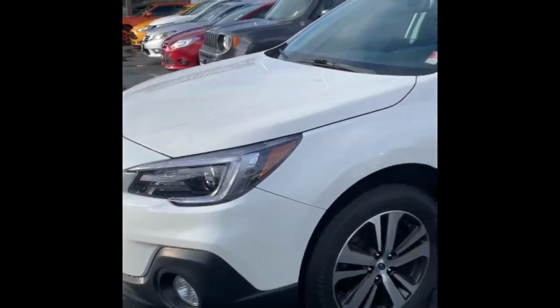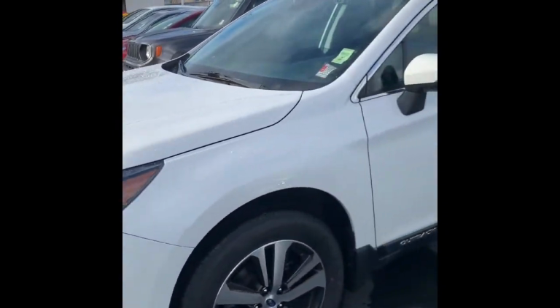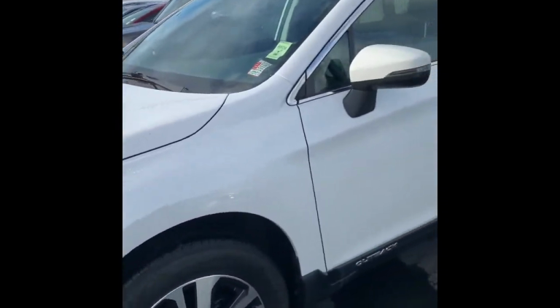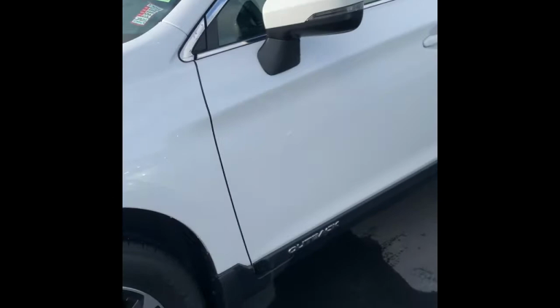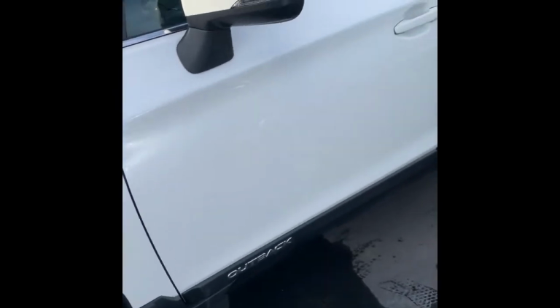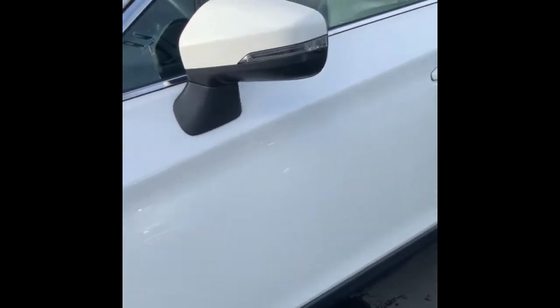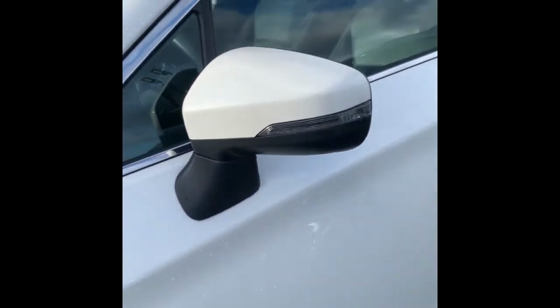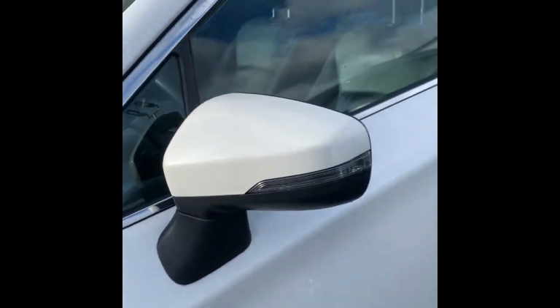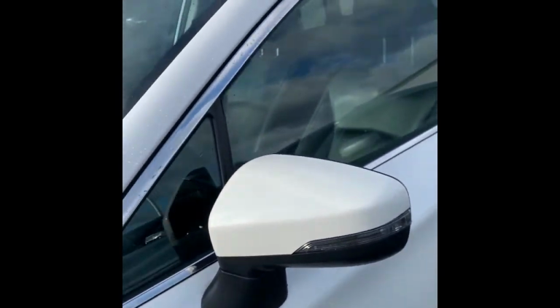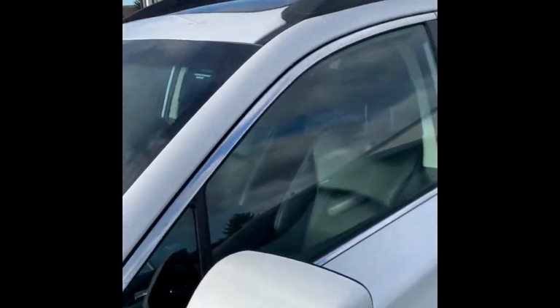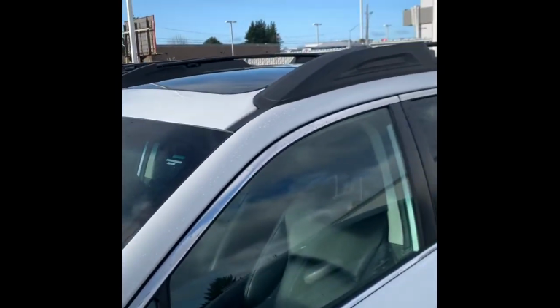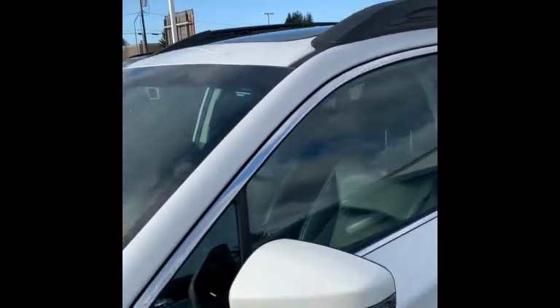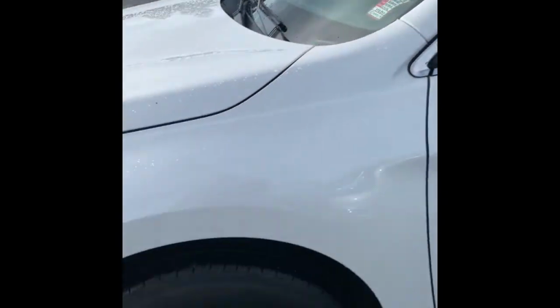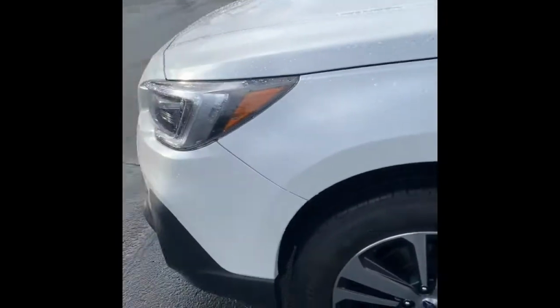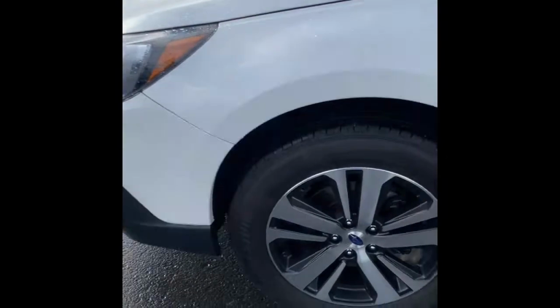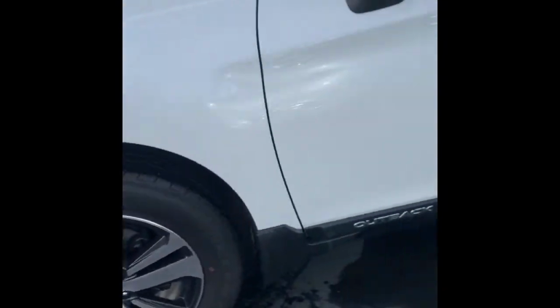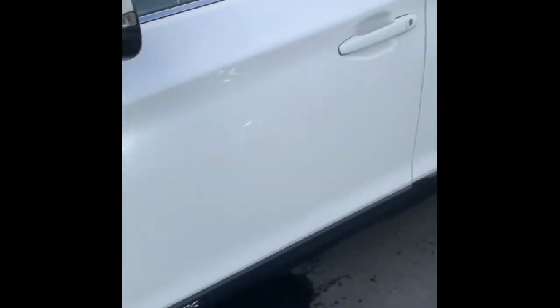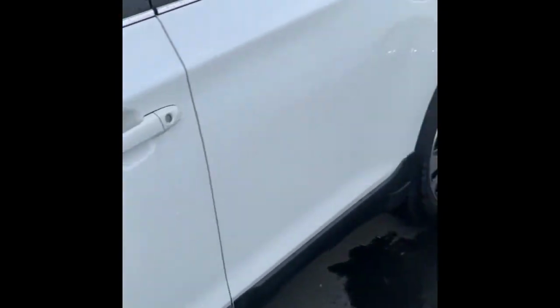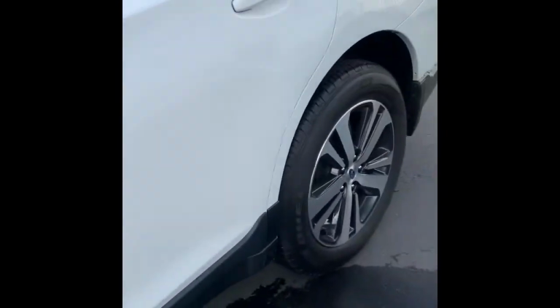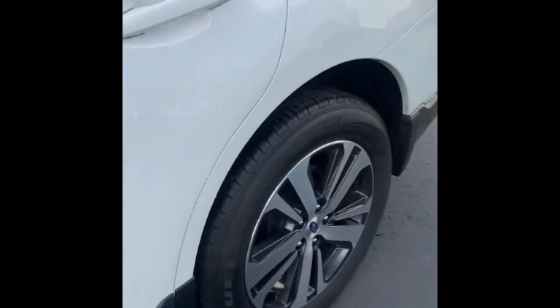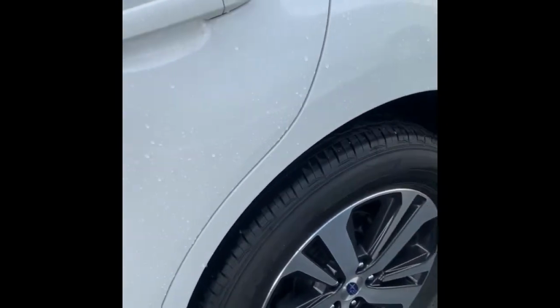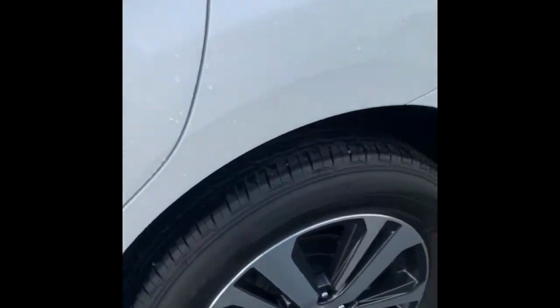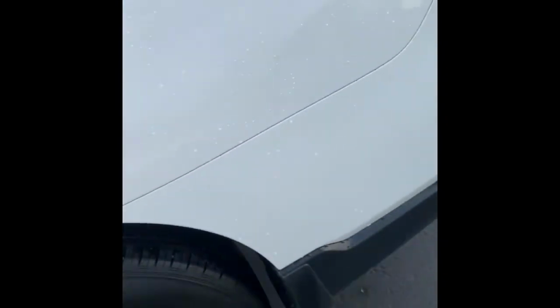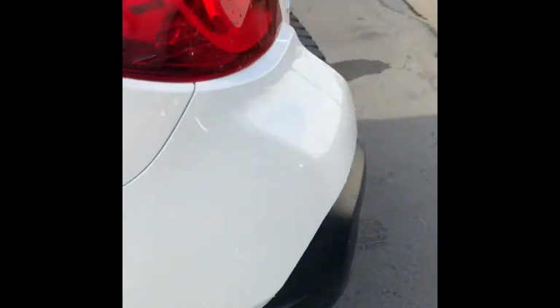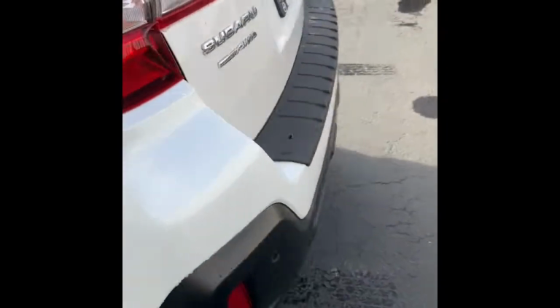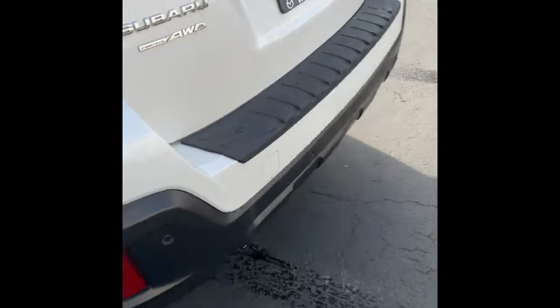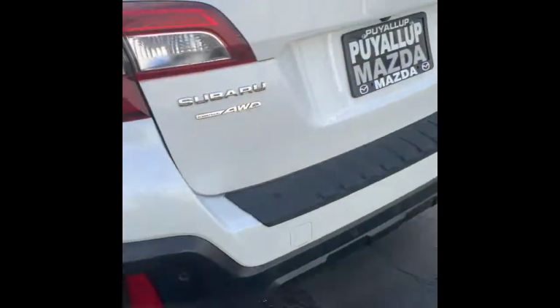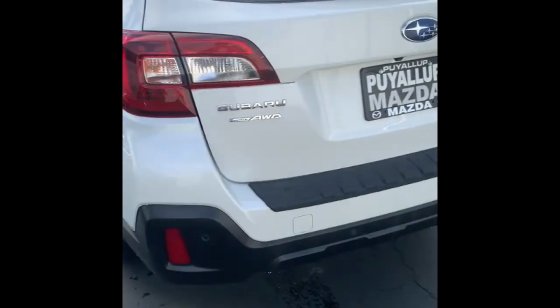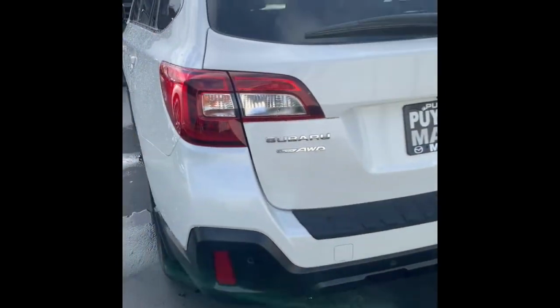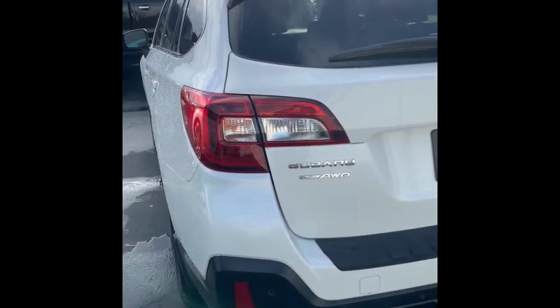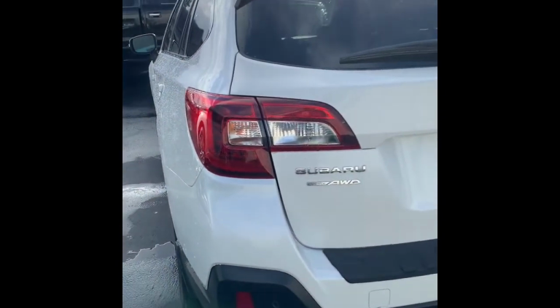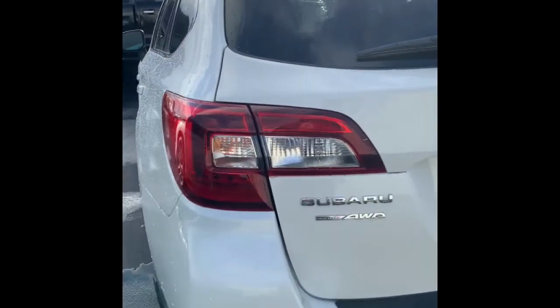We'll work our way in. So it is going to be one of the highest trim levels you can get, so you'll get most of the features on here. As you can see, you've got the nicer rims. Of course, it's a Subaru, so it's all-wheel drive.